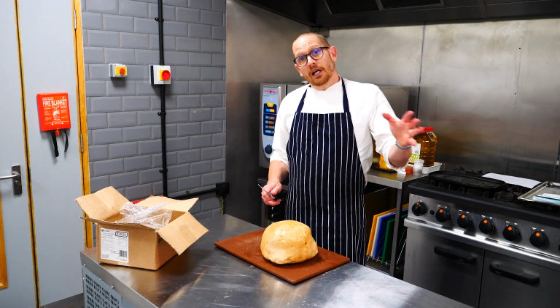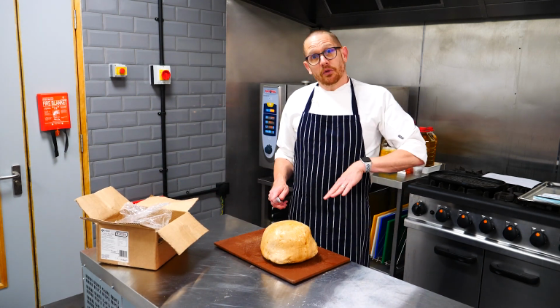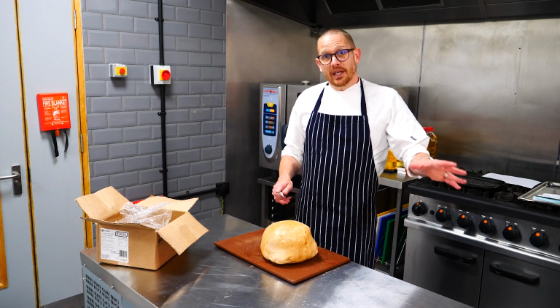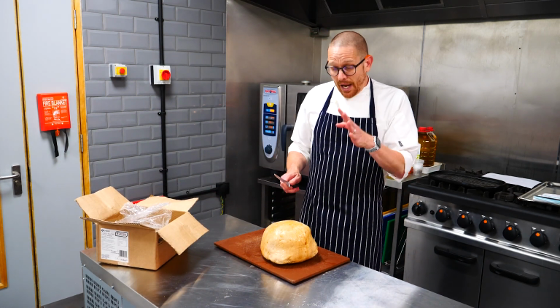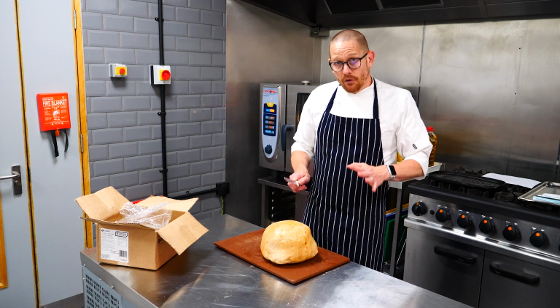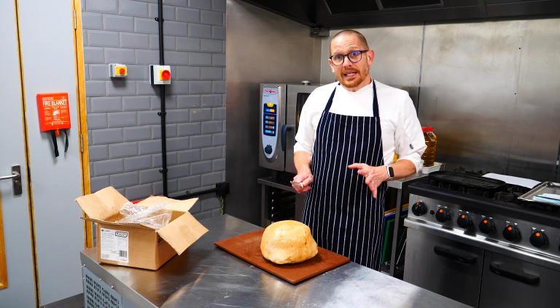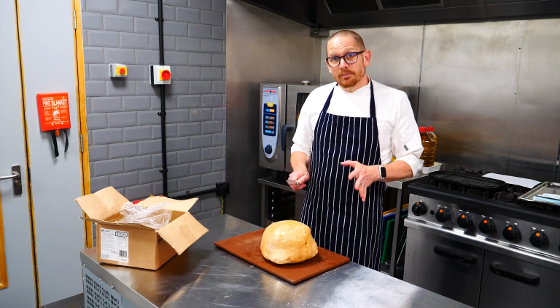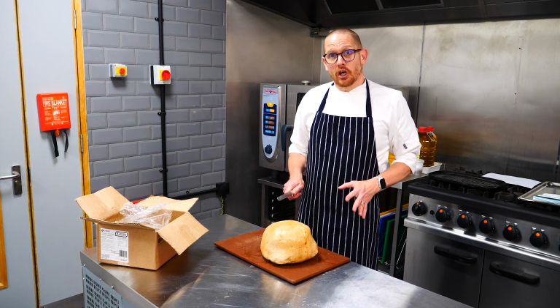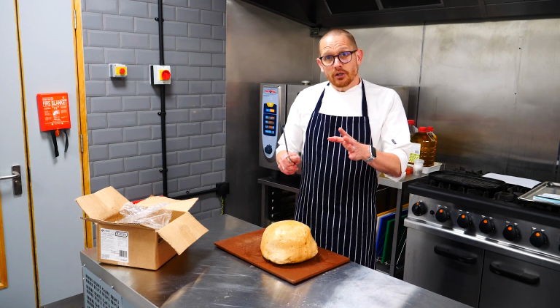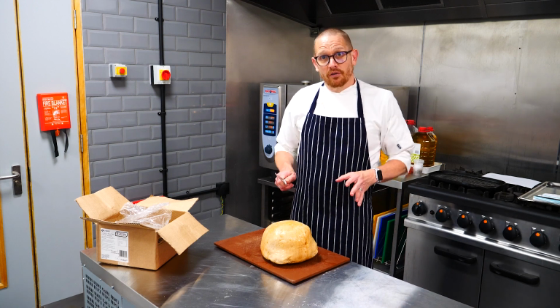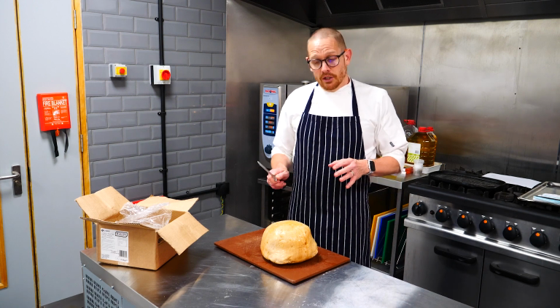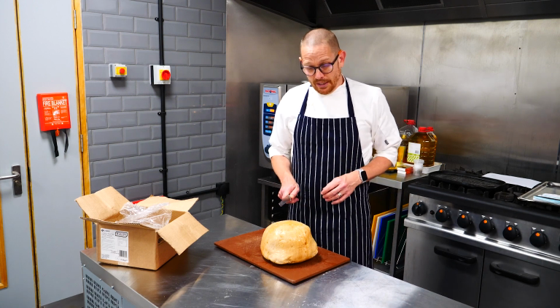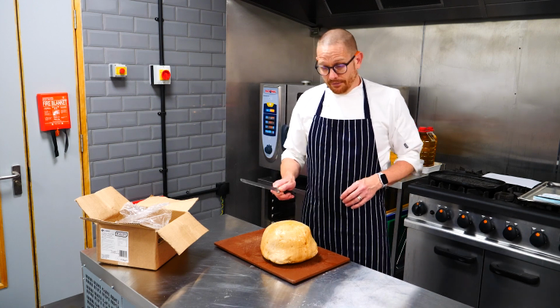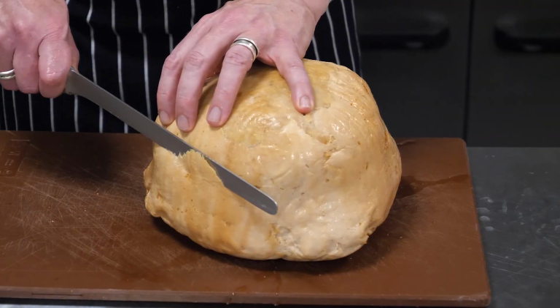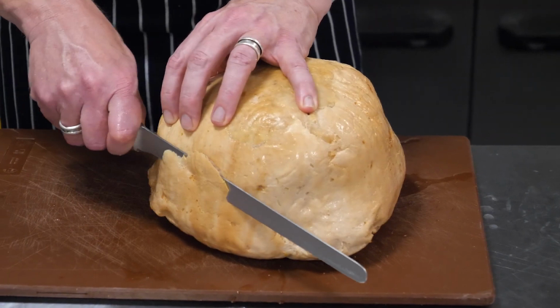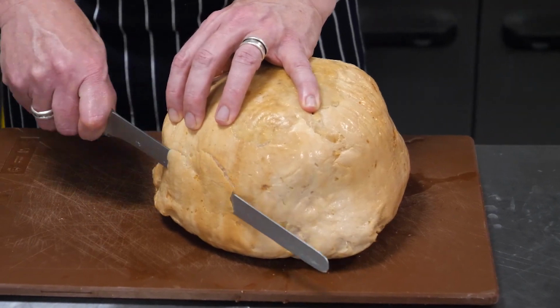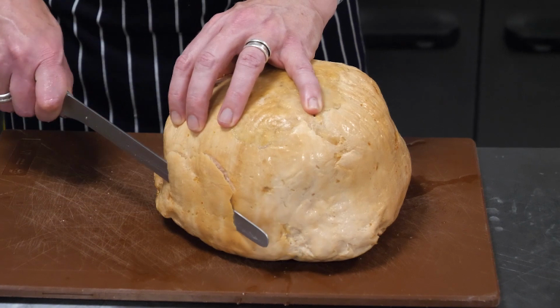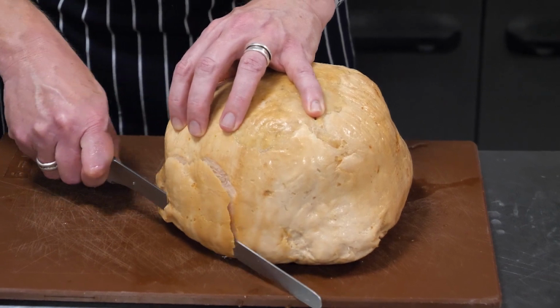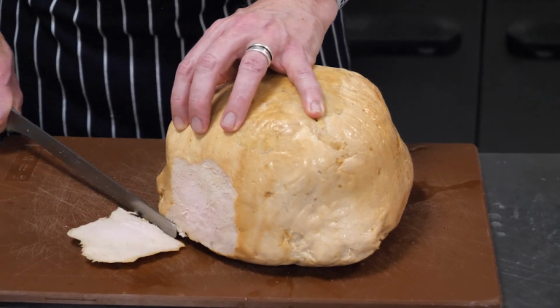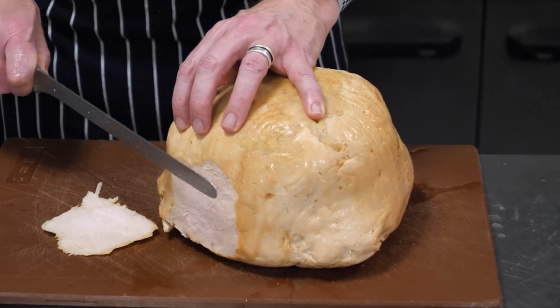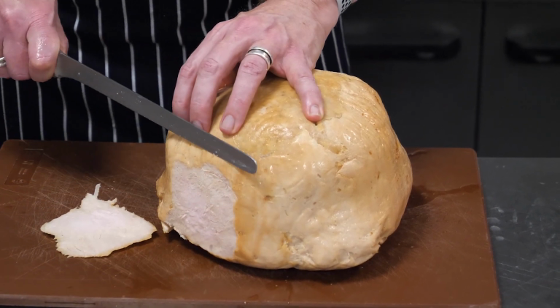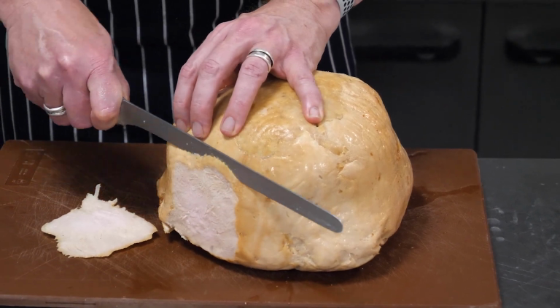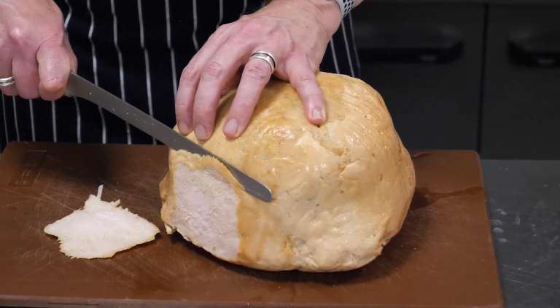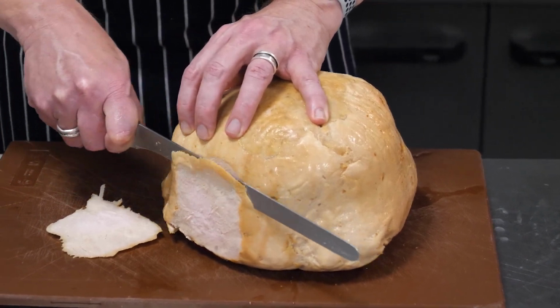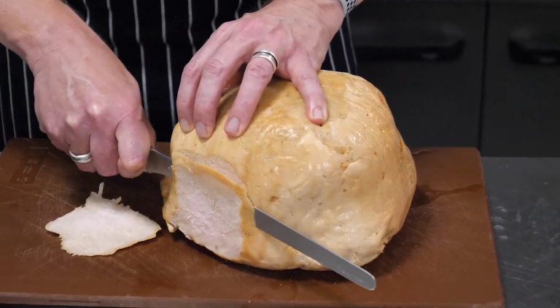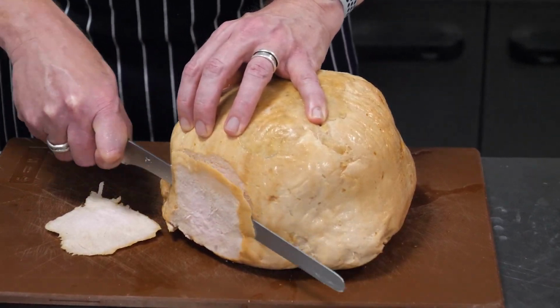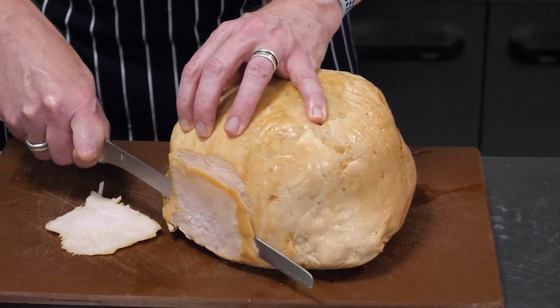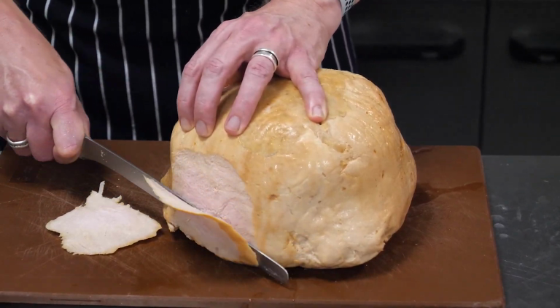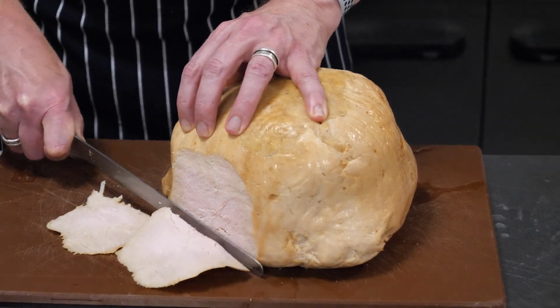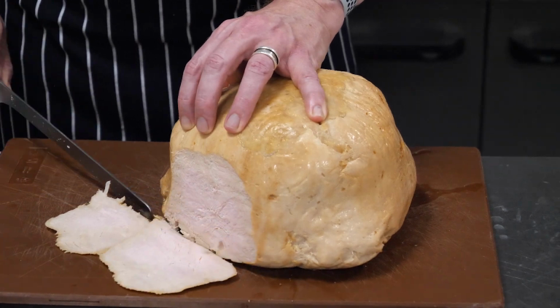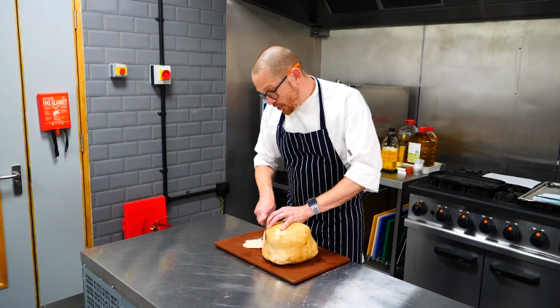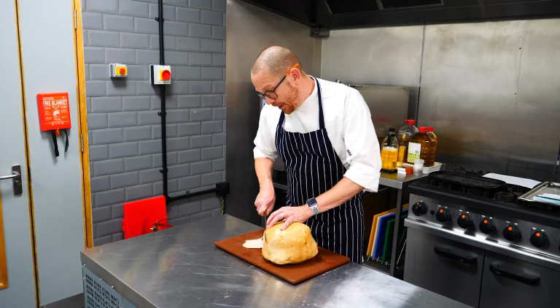Cover it with gravy and you can have a really simple, no-fuss turkey dinner ready. It's really simple and easy to carve — just straight down, carved simply and beautifully, making sure you've got a nice sharp knife.